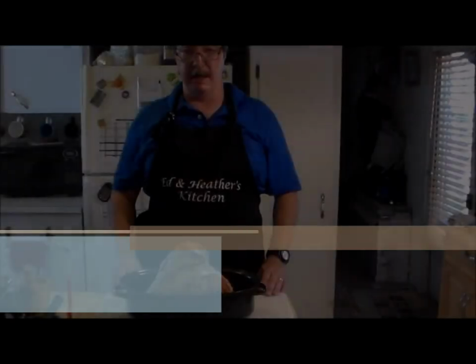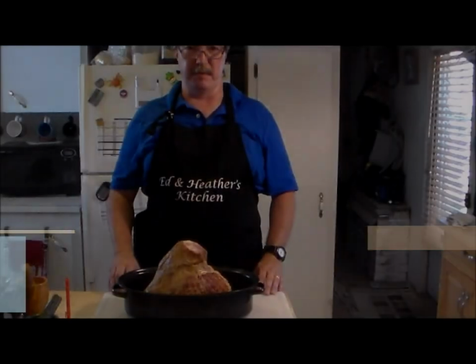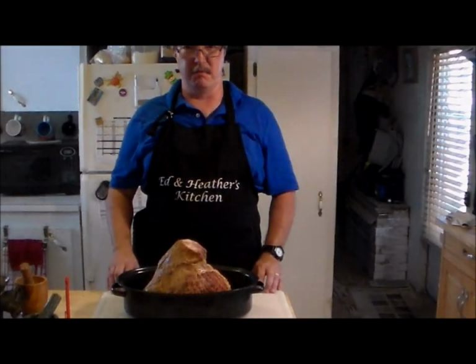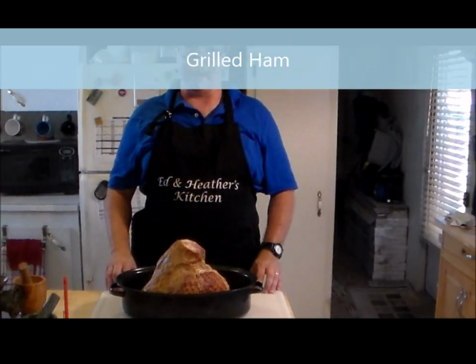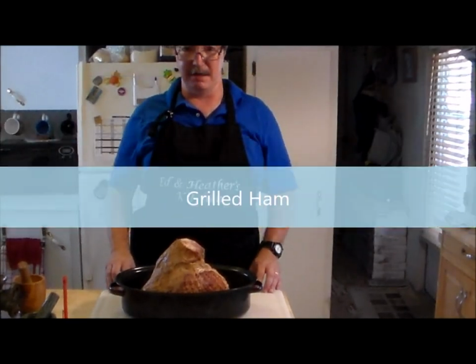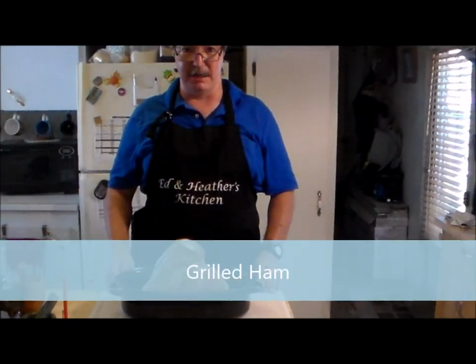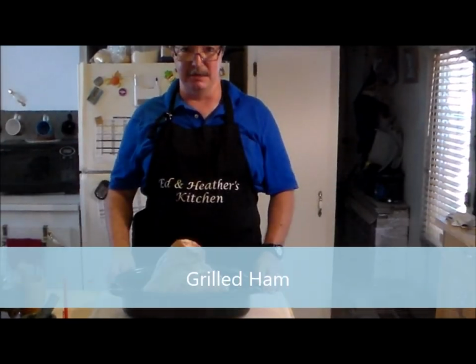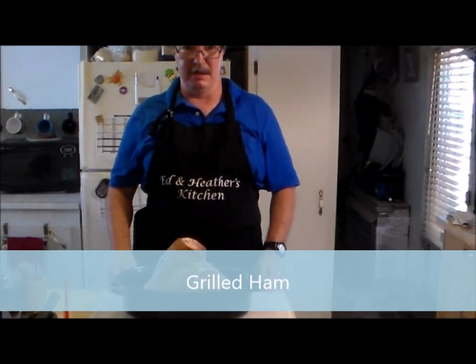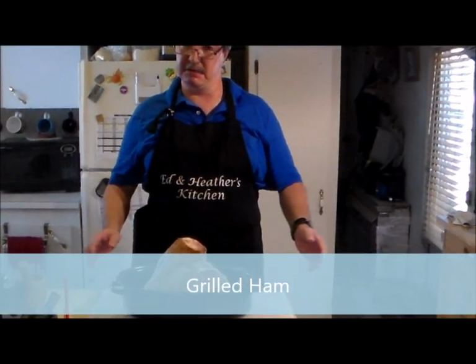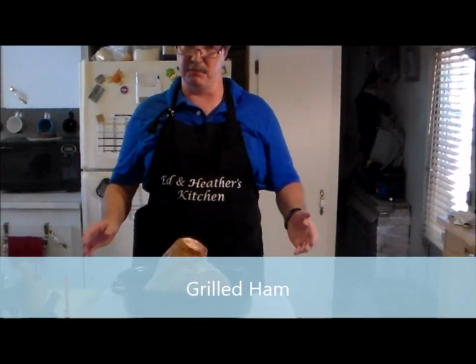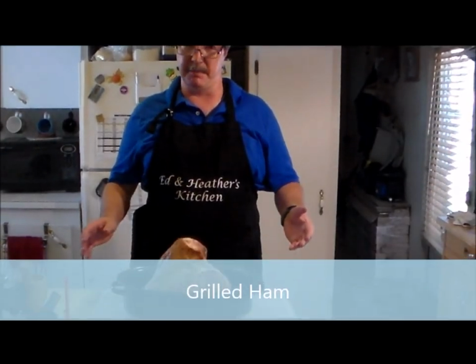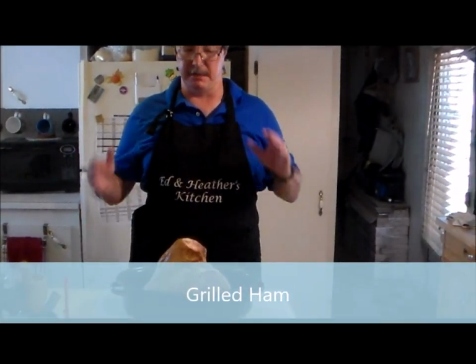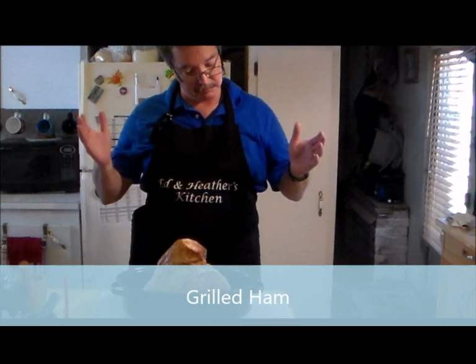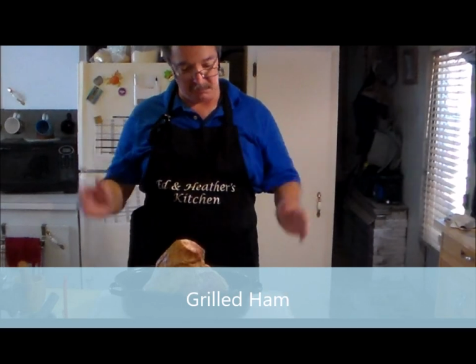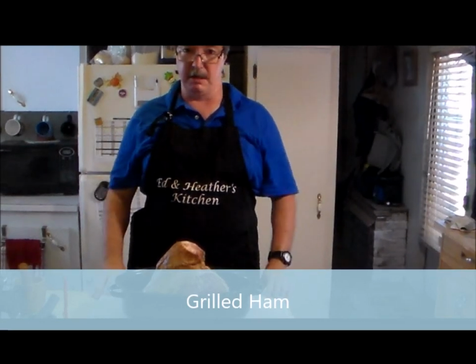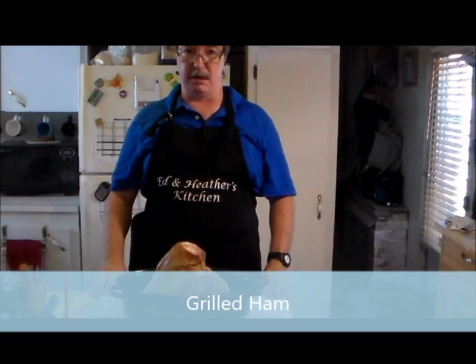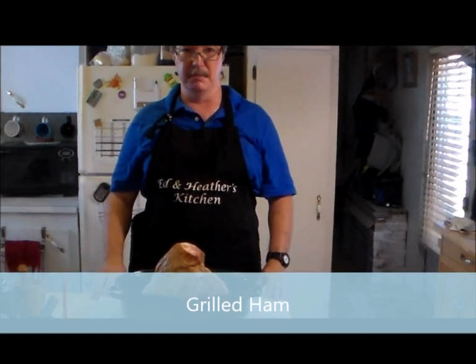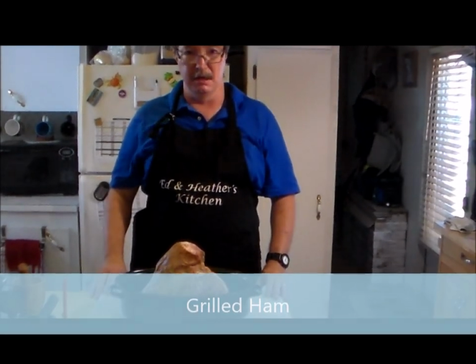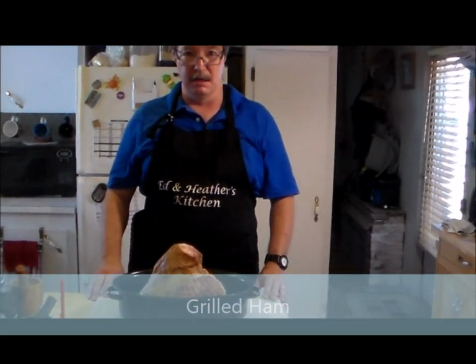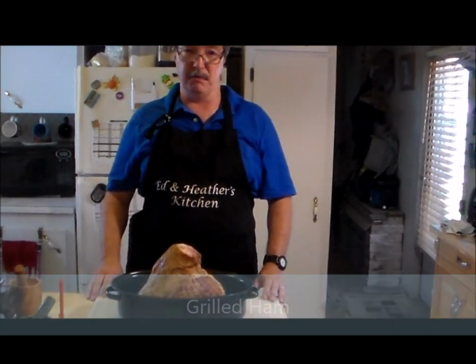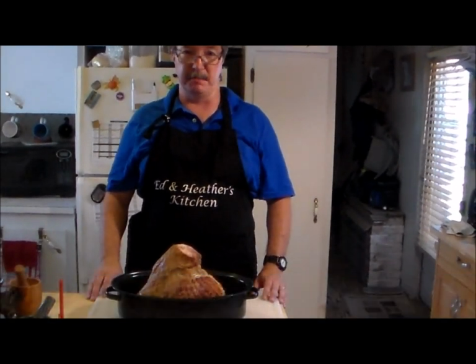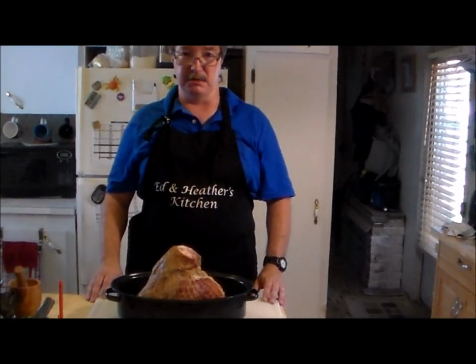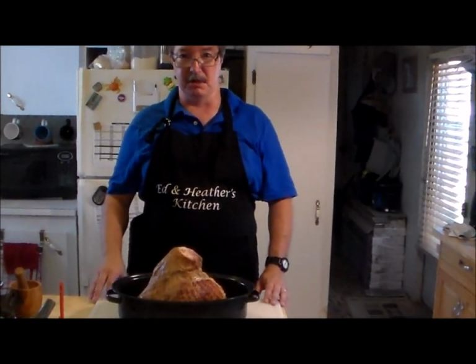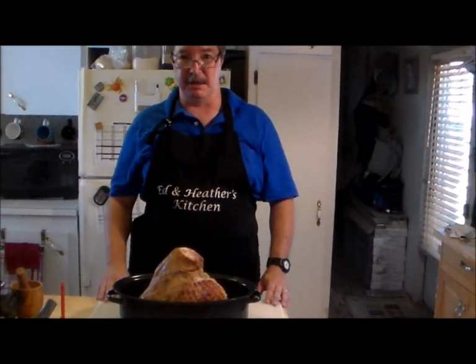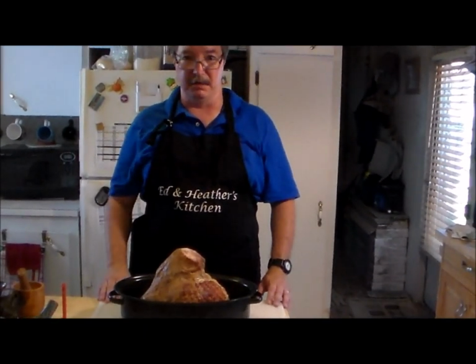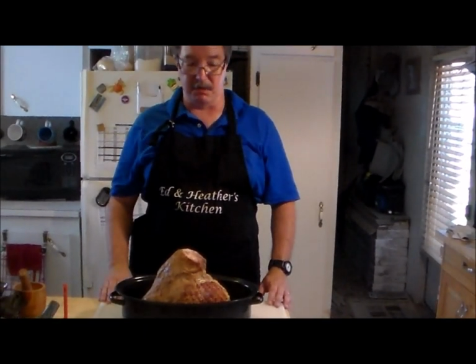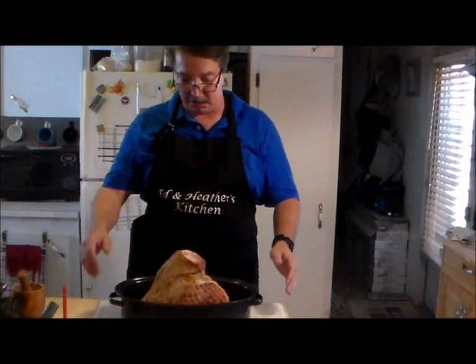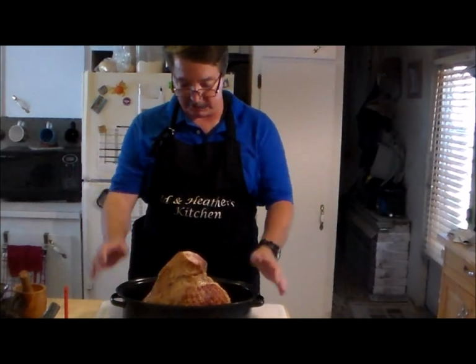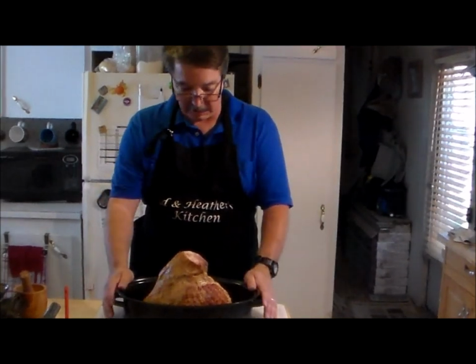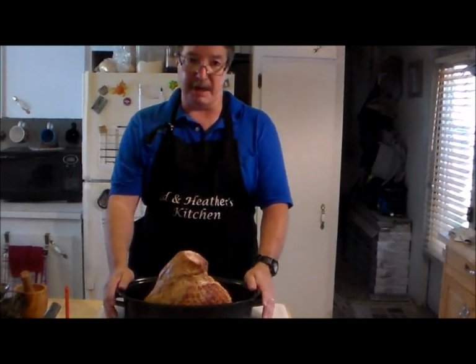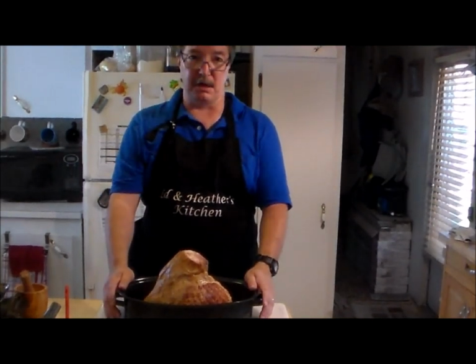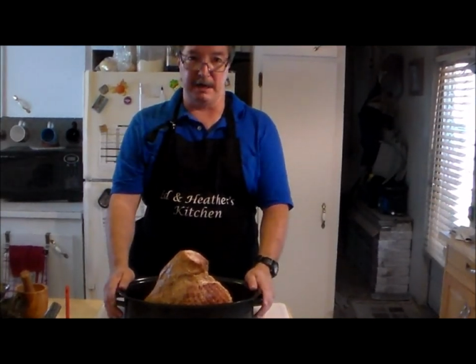Hey everybody, welcome back to Ed and Heather's Kitchen. Today we're going to be doing something a little bit different — we're going to cook us a spiral cut ham.